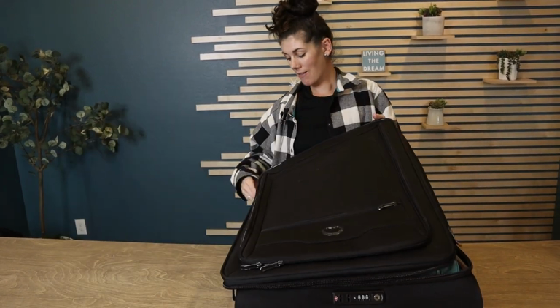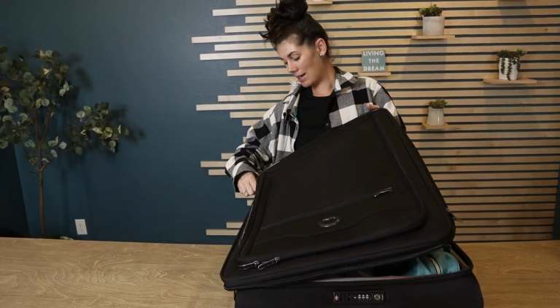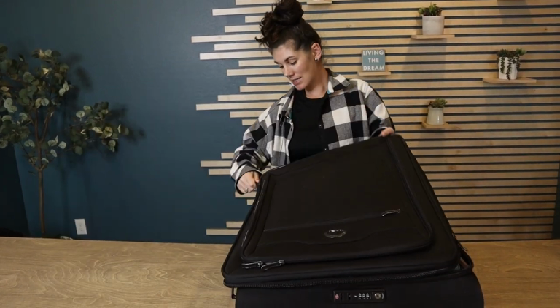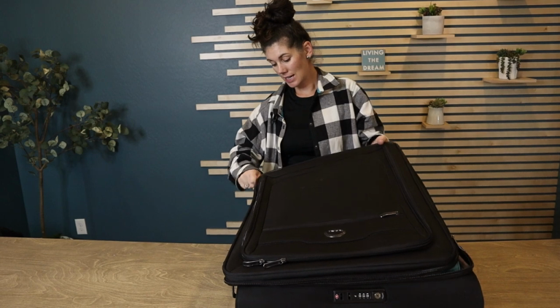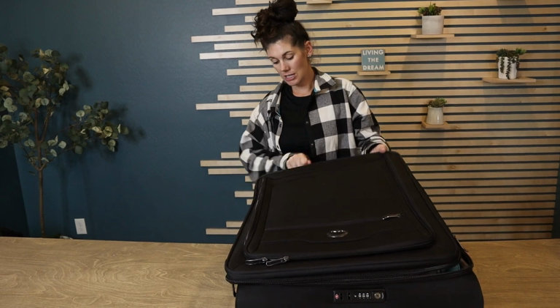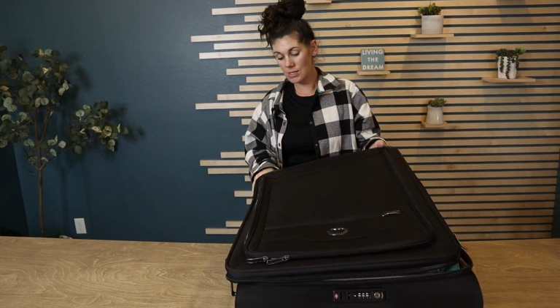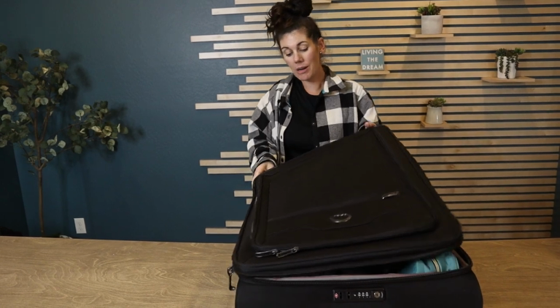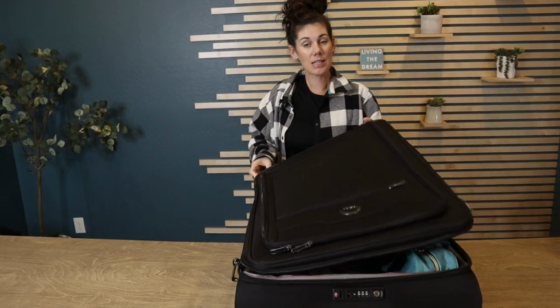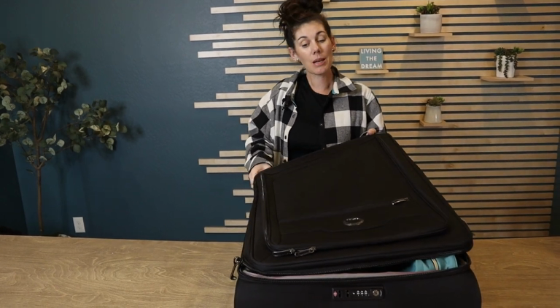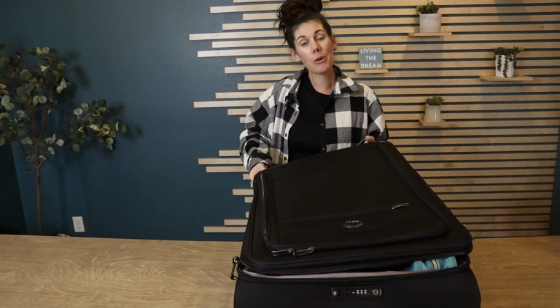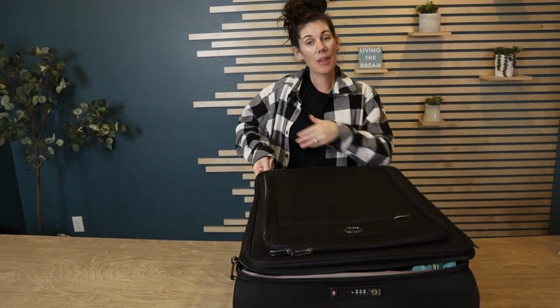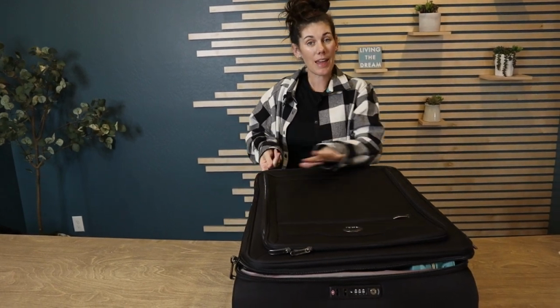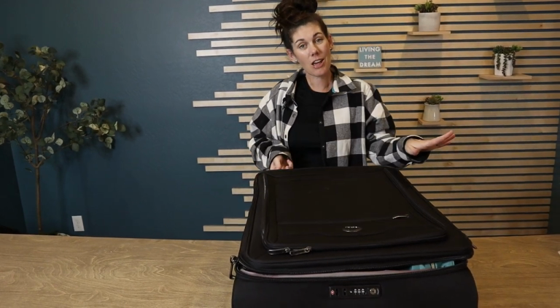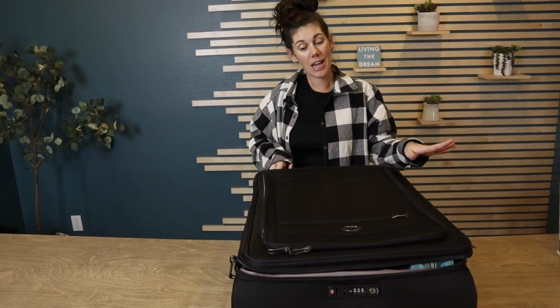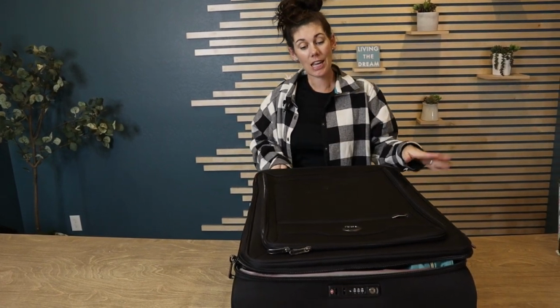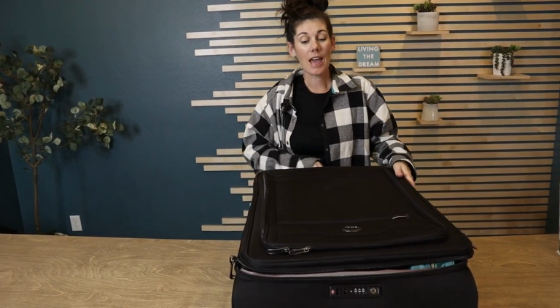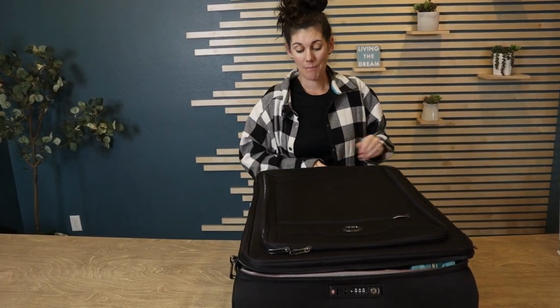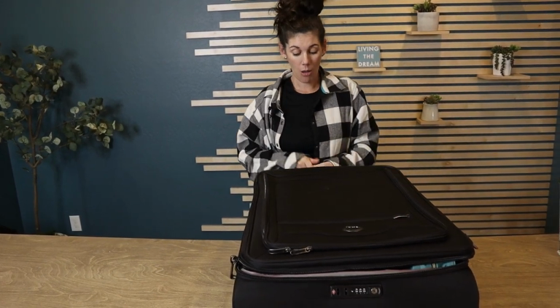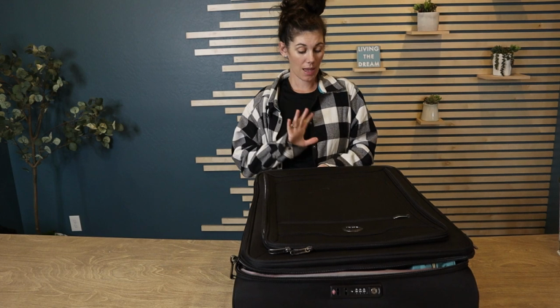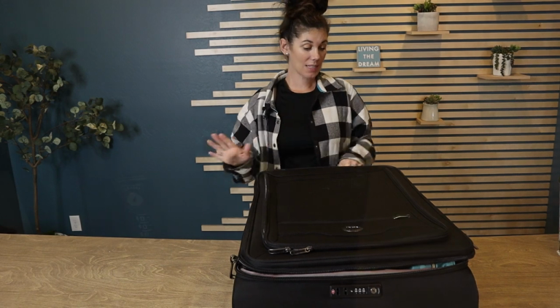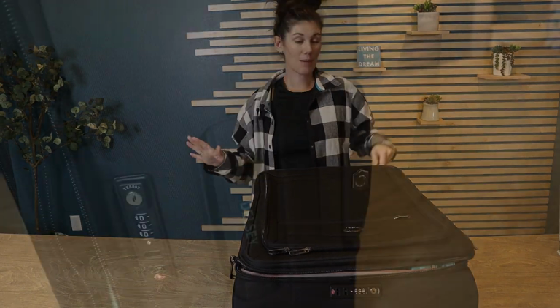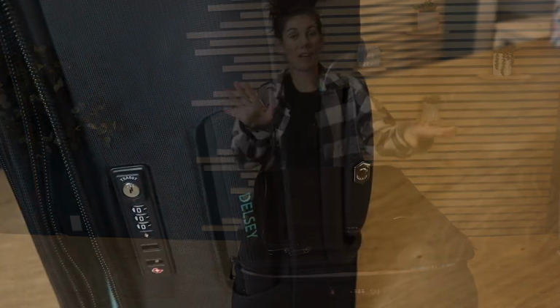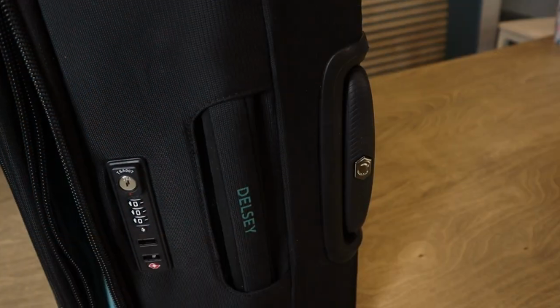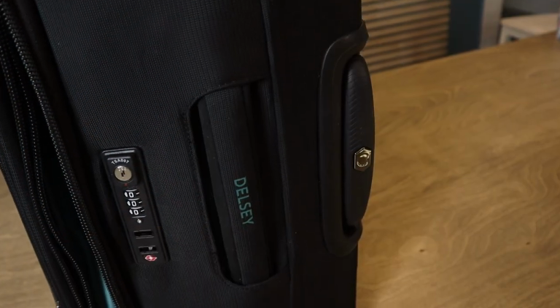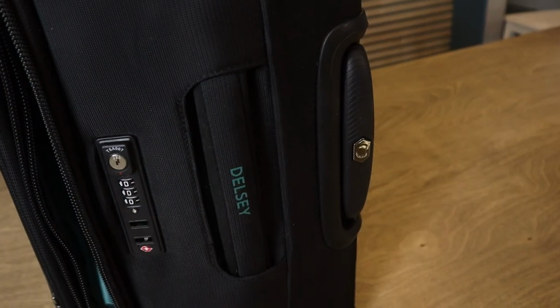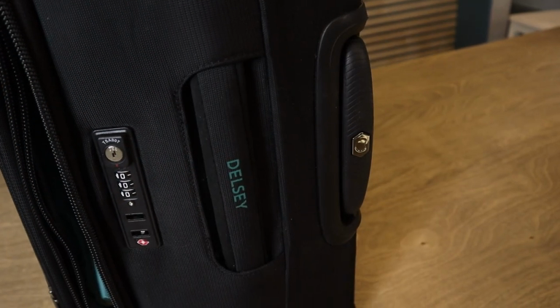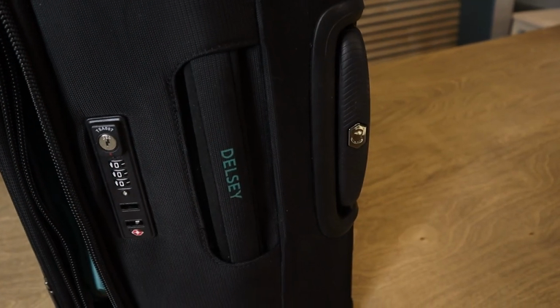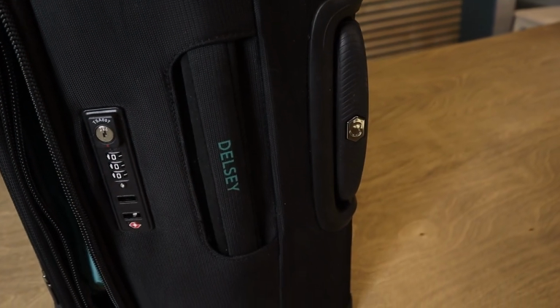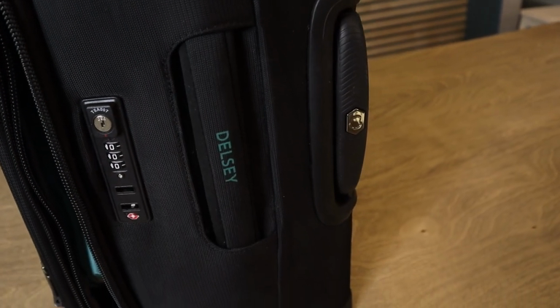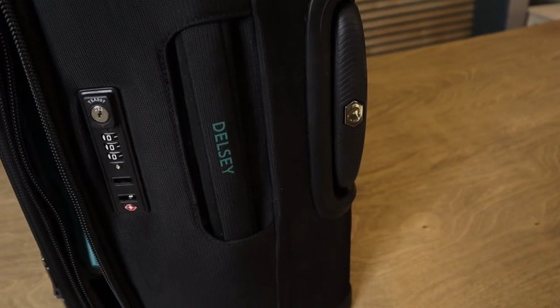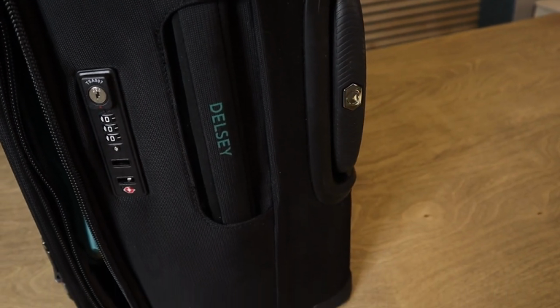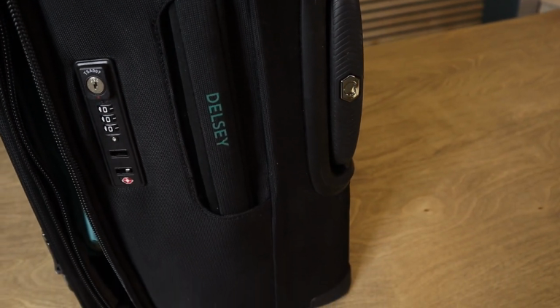There you have it — nice thick easy-to-use zipper, expandable, soft-side, all by Delsey Paris. If this is what you're looking for, go ahead and pick one up.